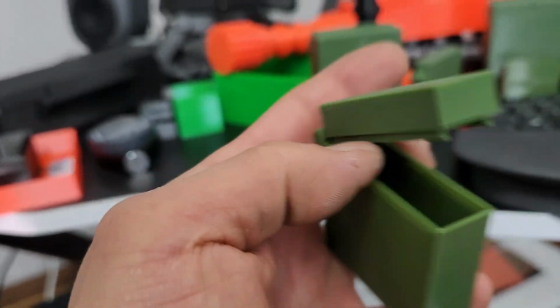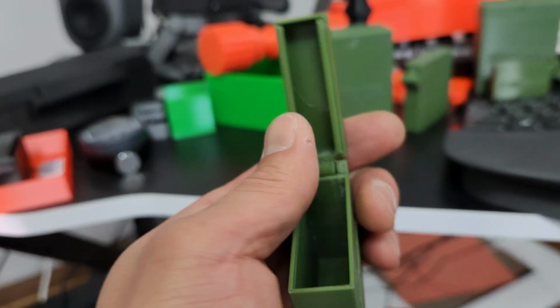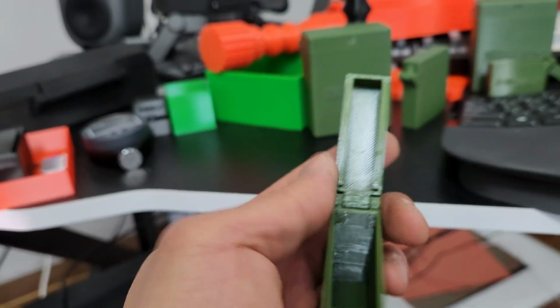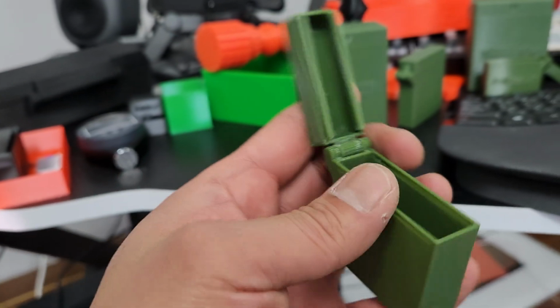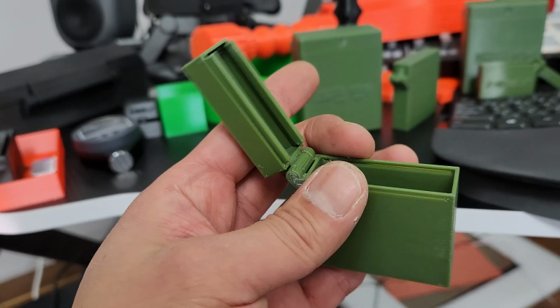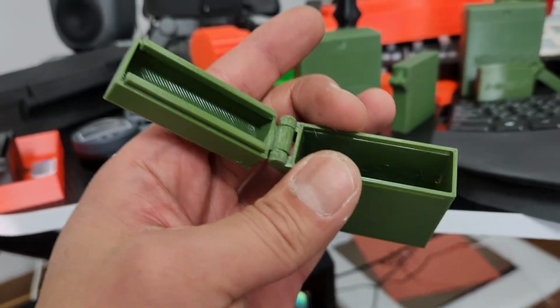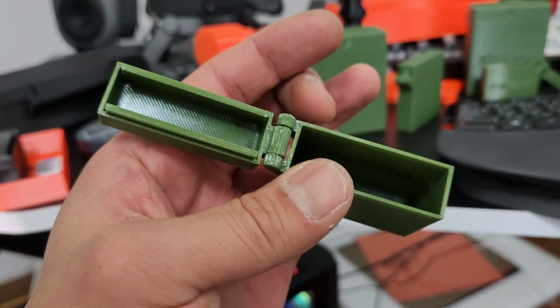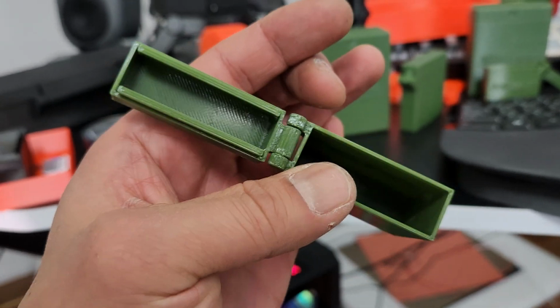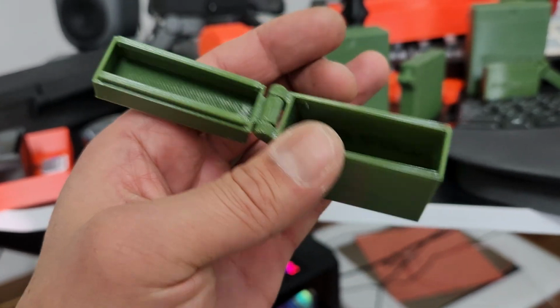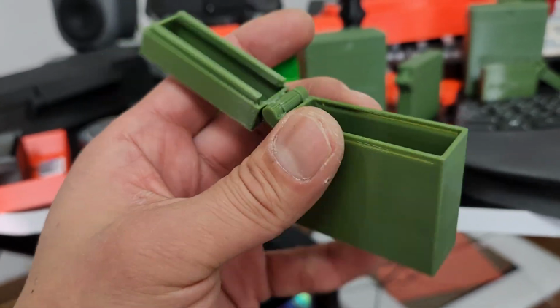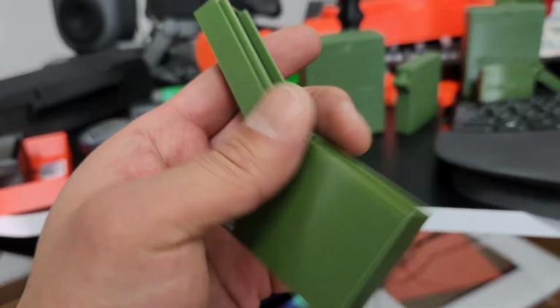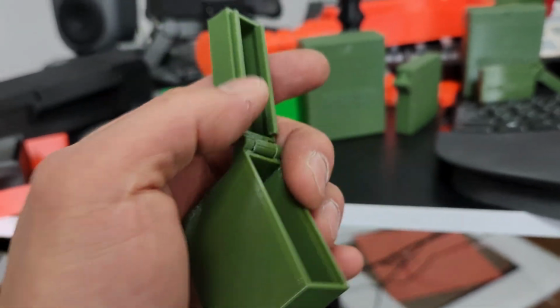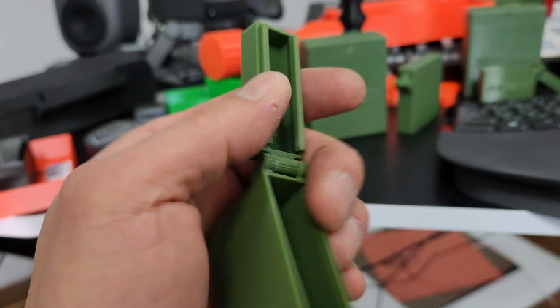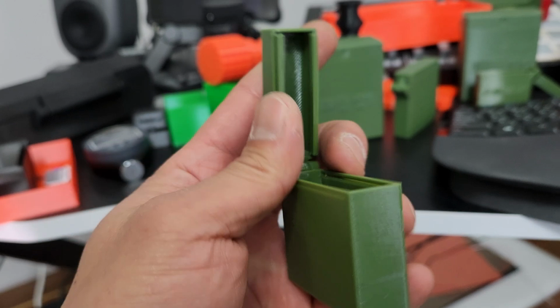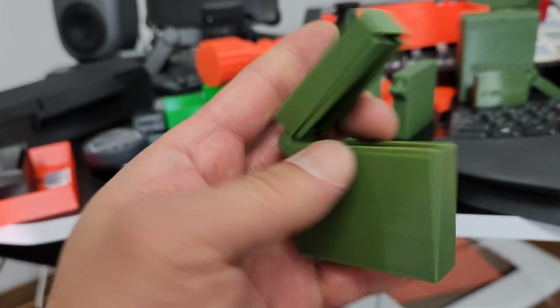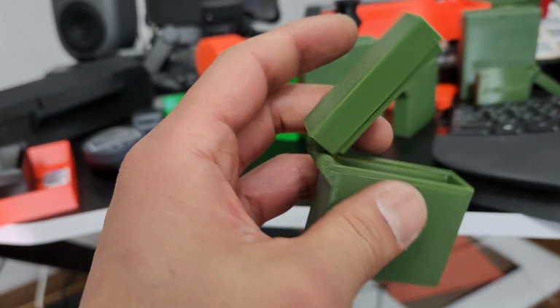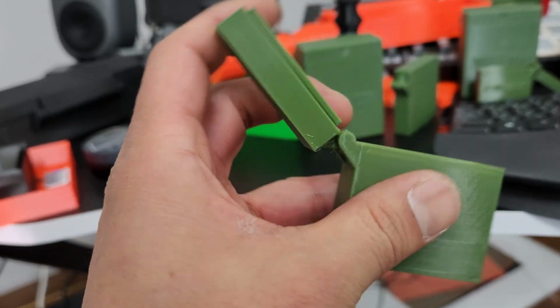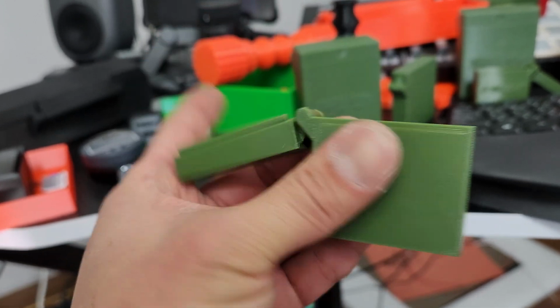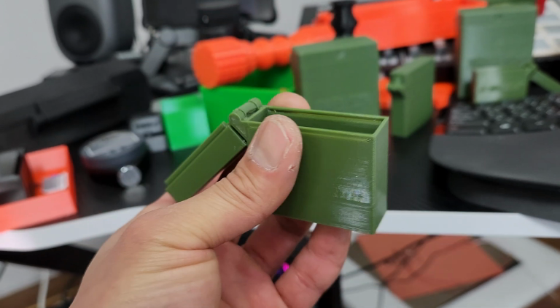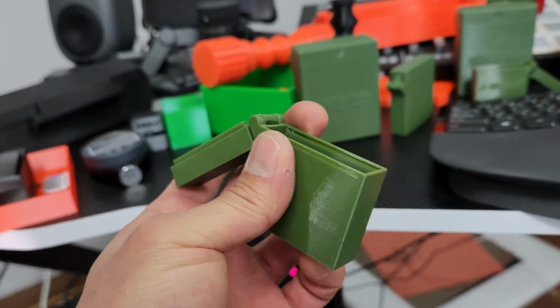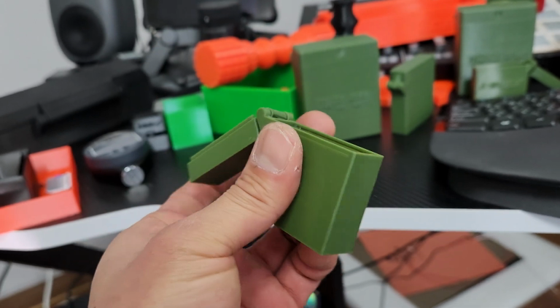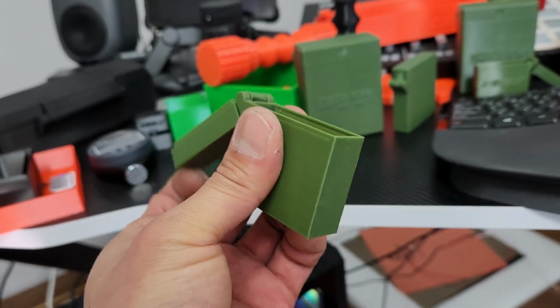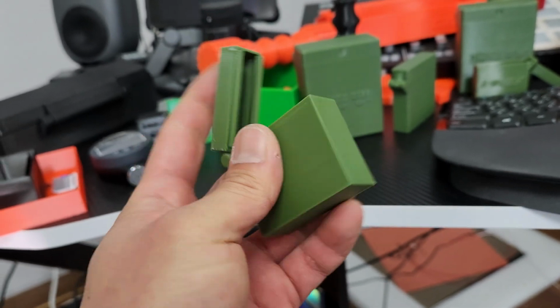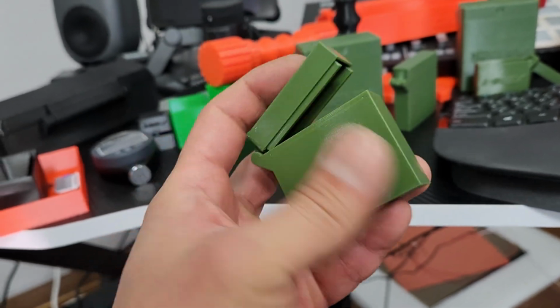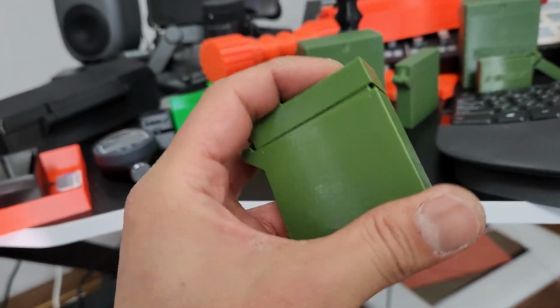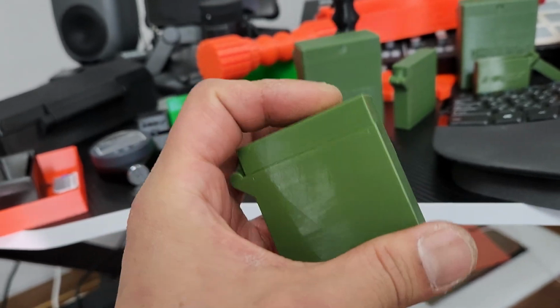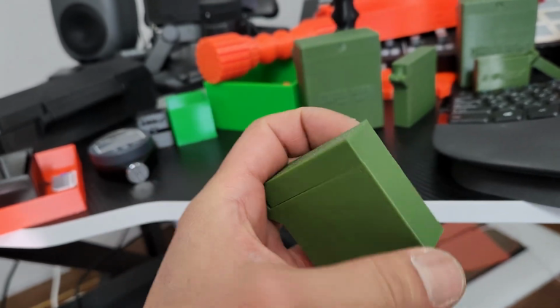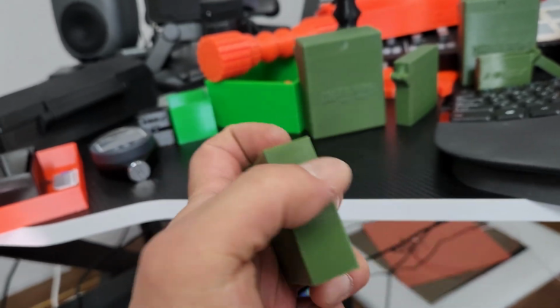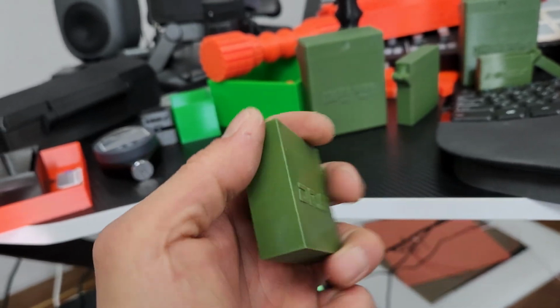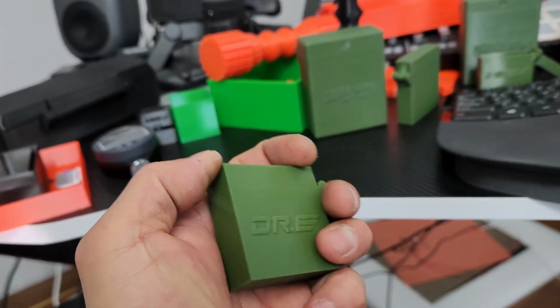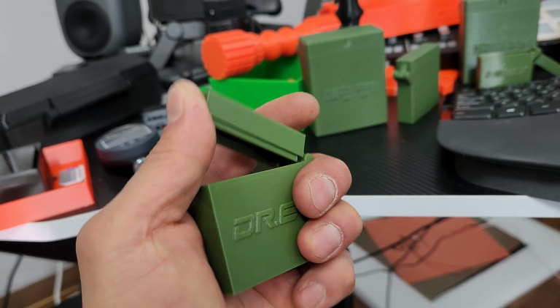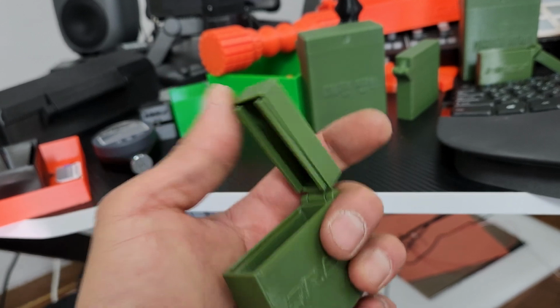I wanted to make it airtight, so I put the tabs on the side. And I wanted a little rotation so I could use one hand, and that comes up real nice.